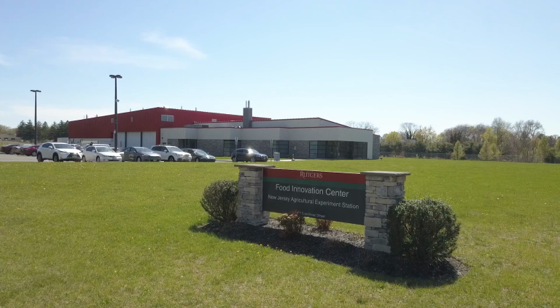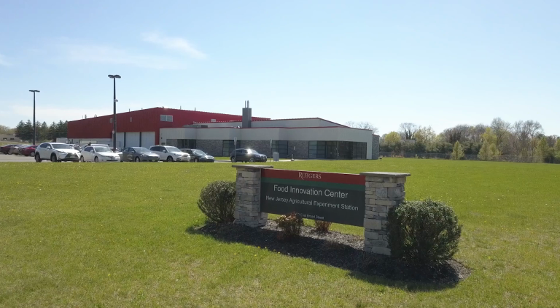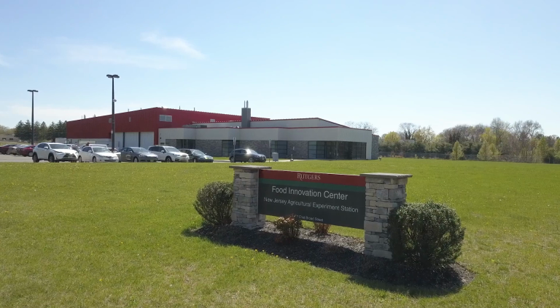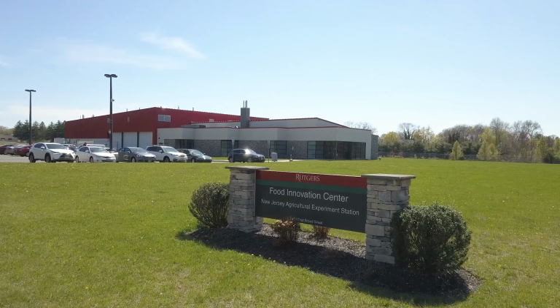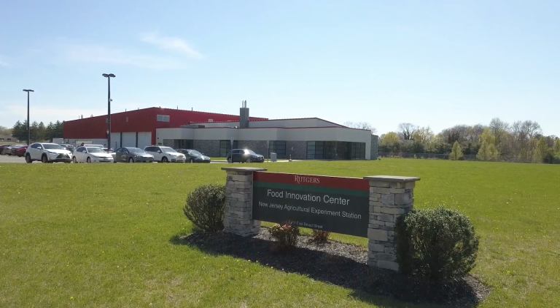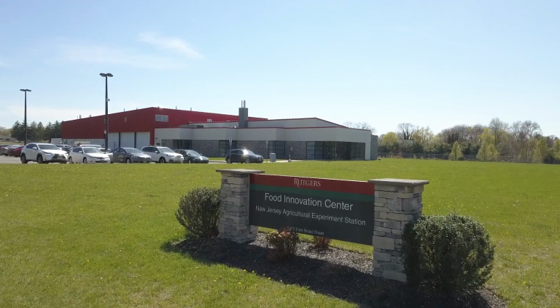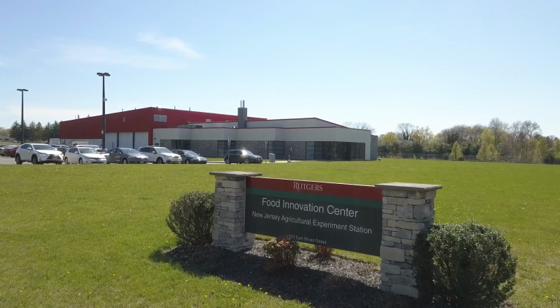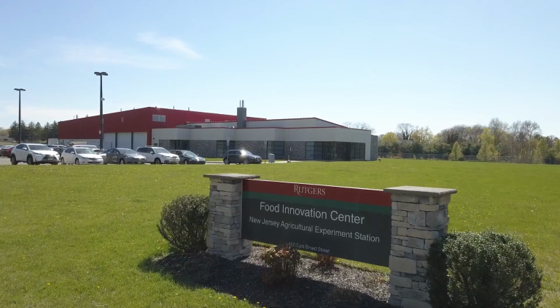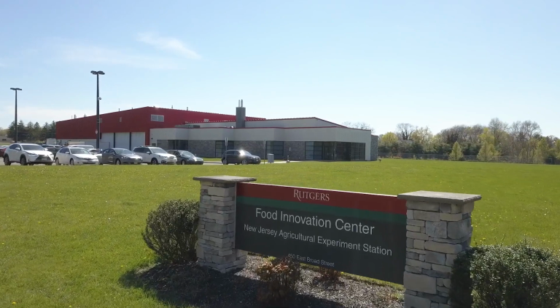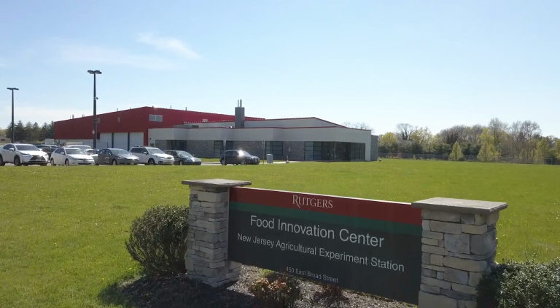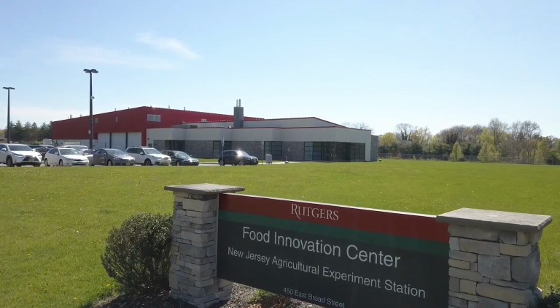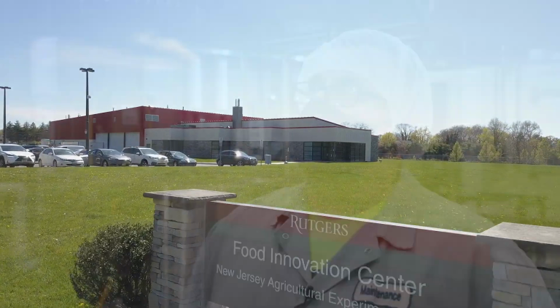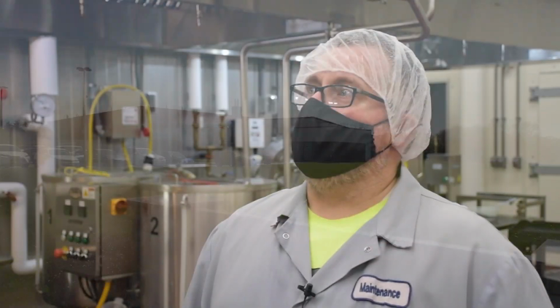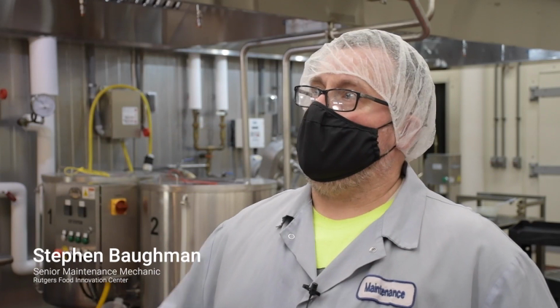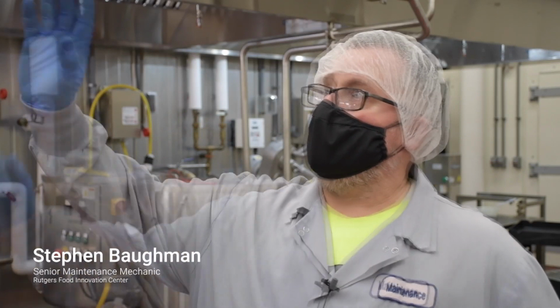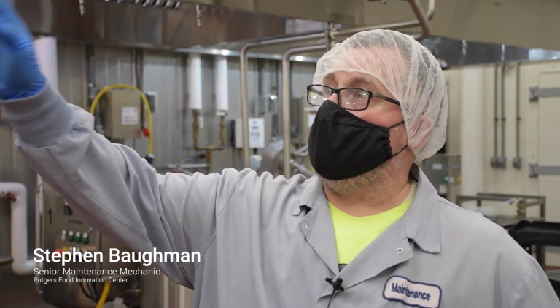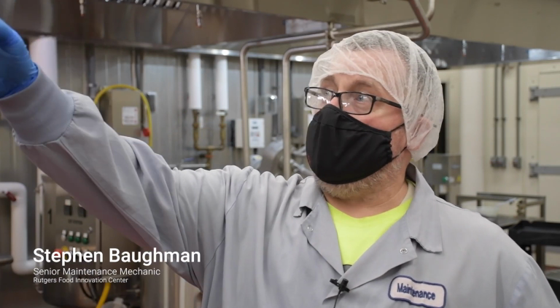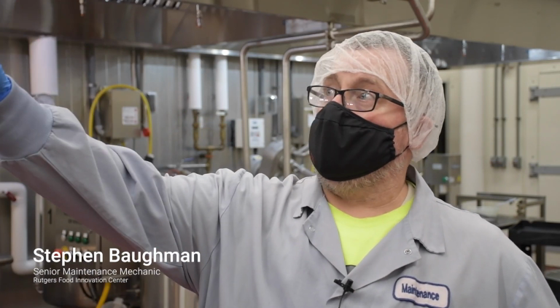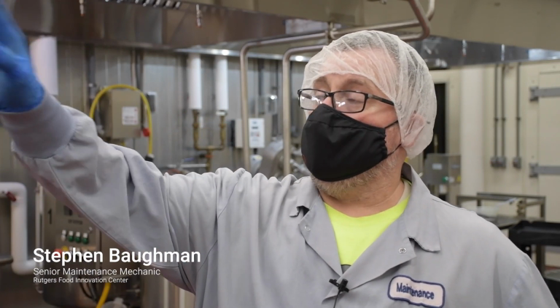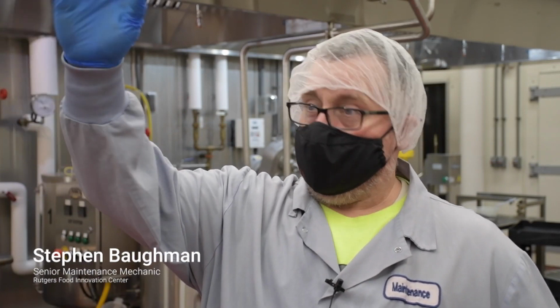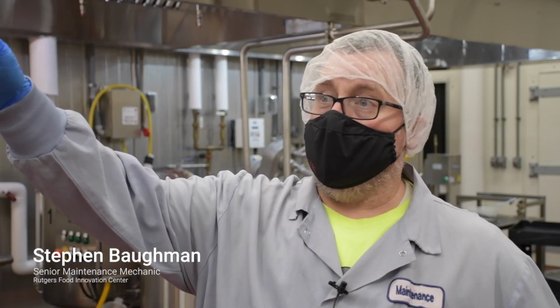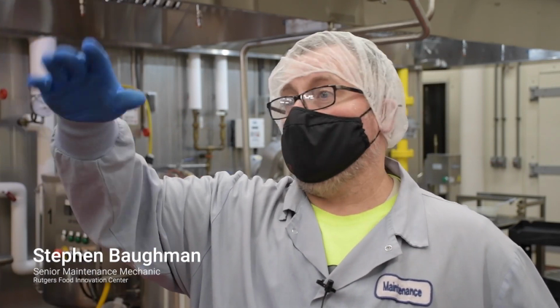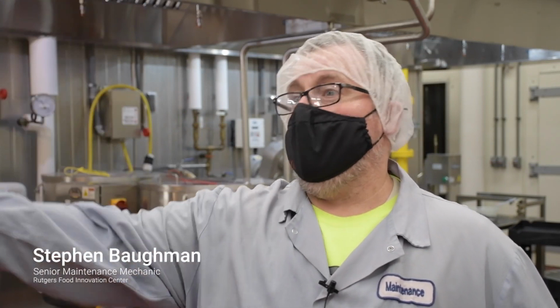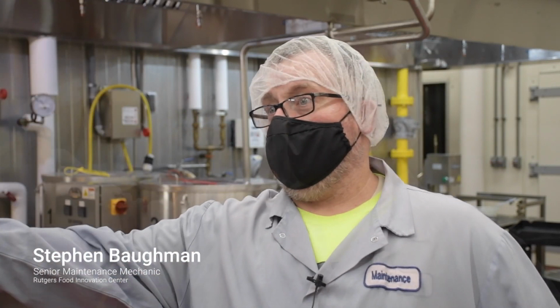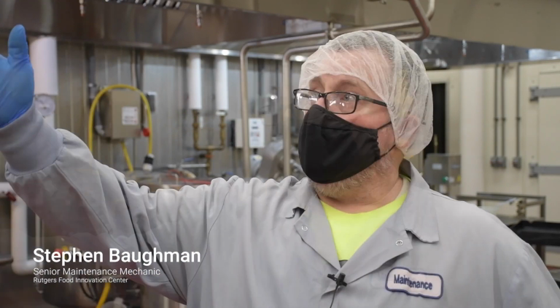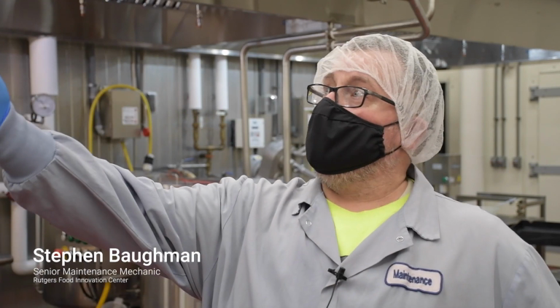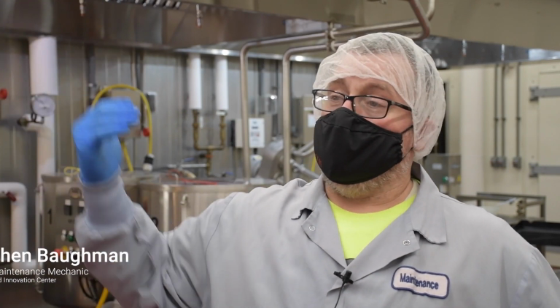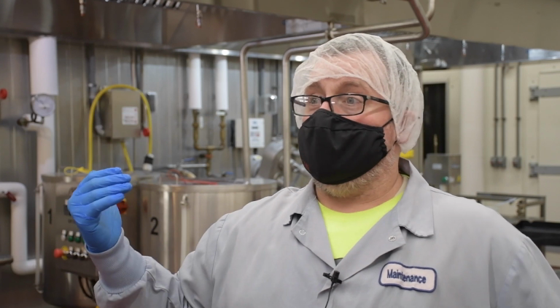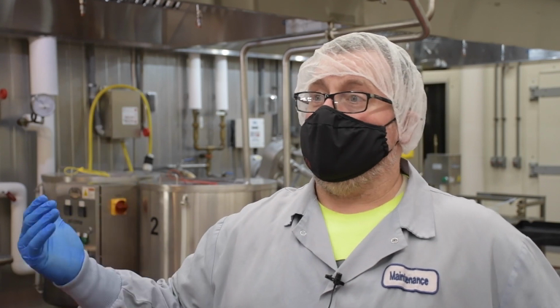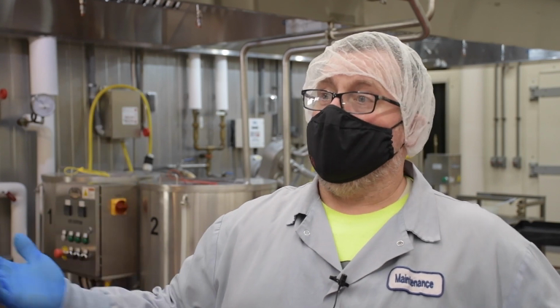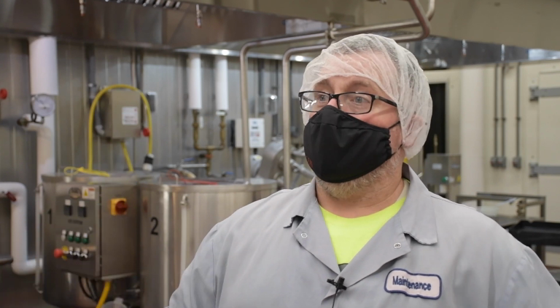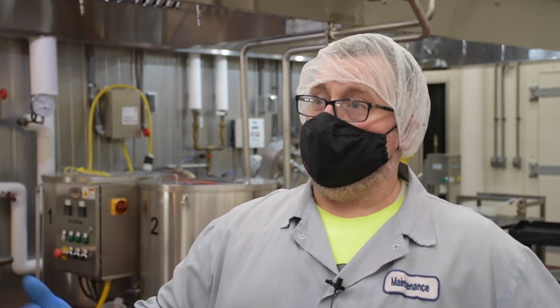My name is Steve Boffman. I am the senior maintenance mechanic for Rutgers Food Innovation Center. Originally, we had our thermocouple at the end of our run — right before the product would go back to the kettle. We wanted to put it at the beginning so we could get a more accurate temperature.